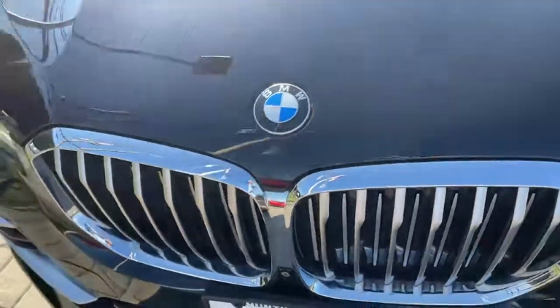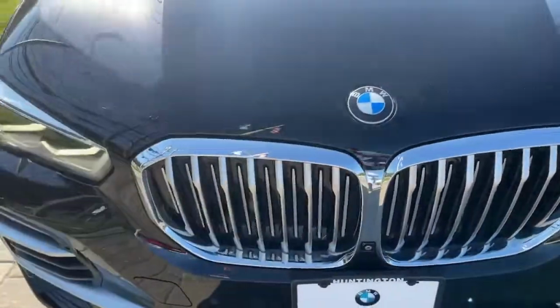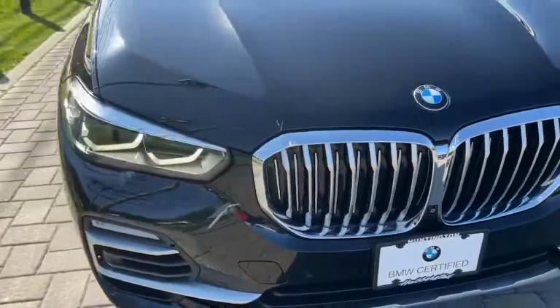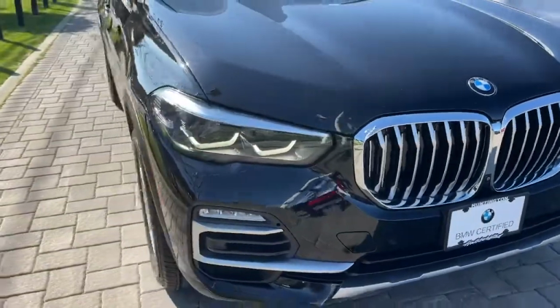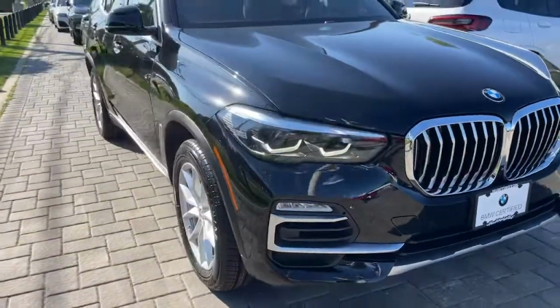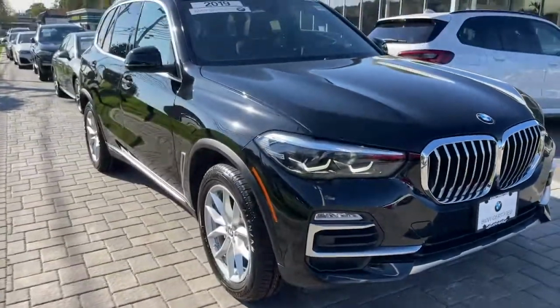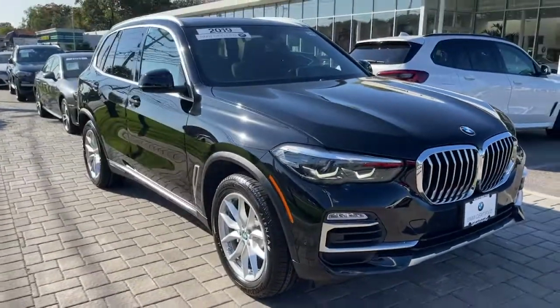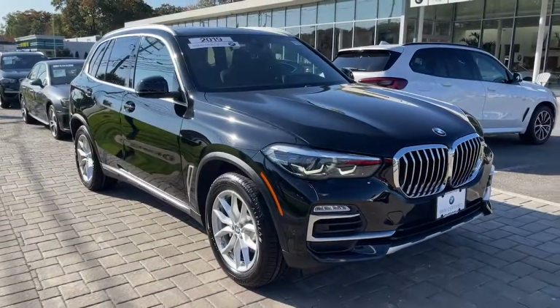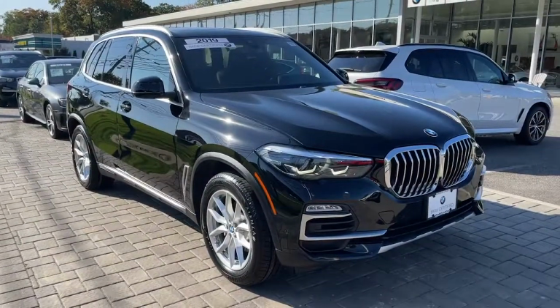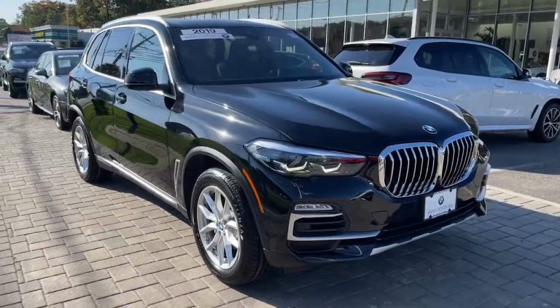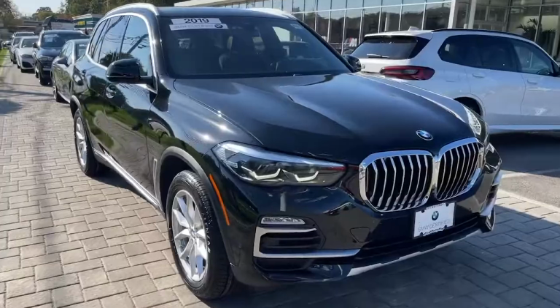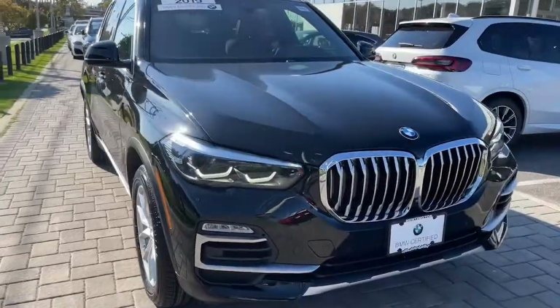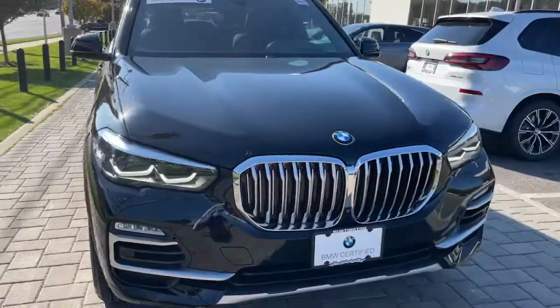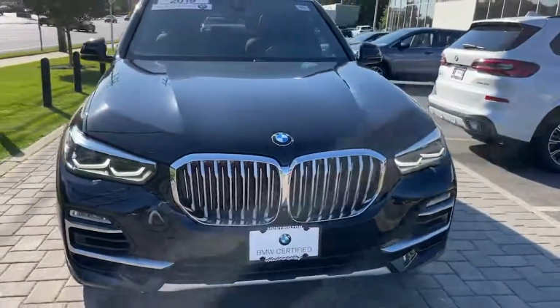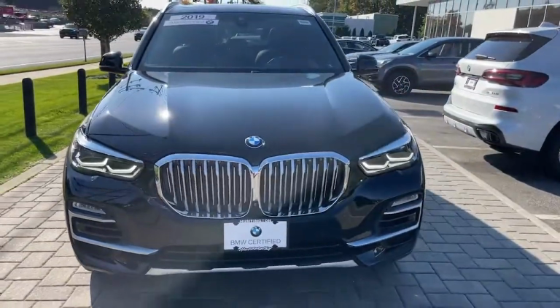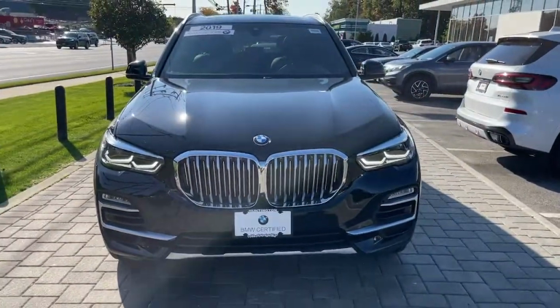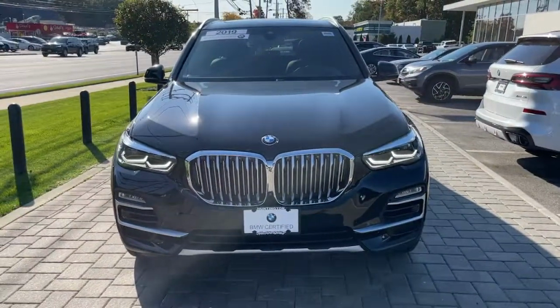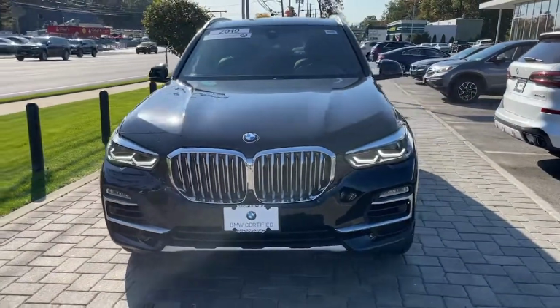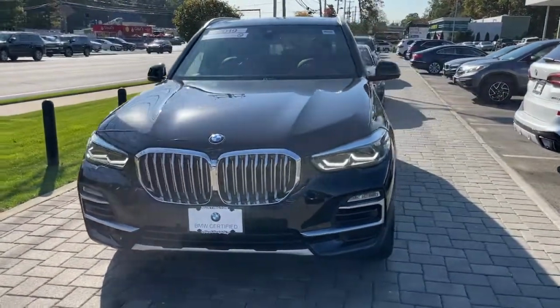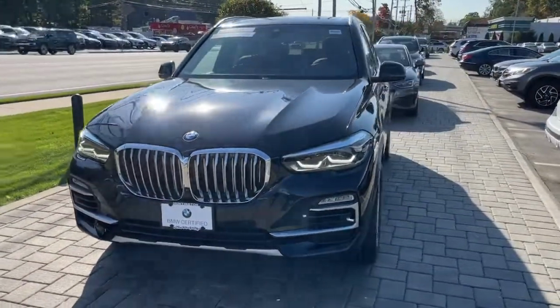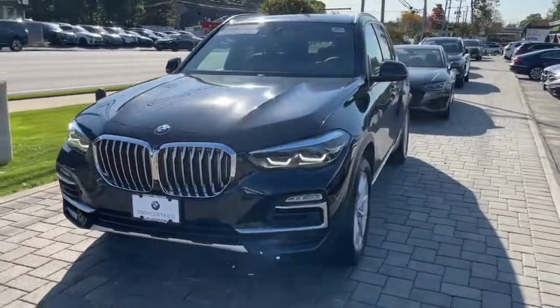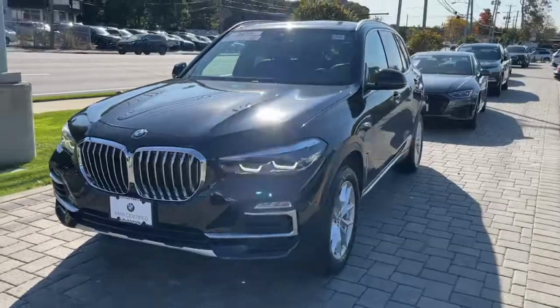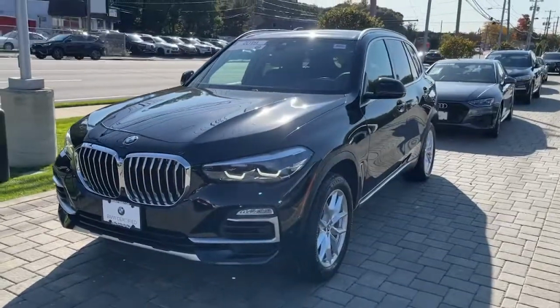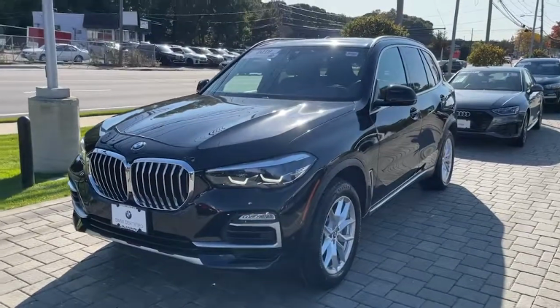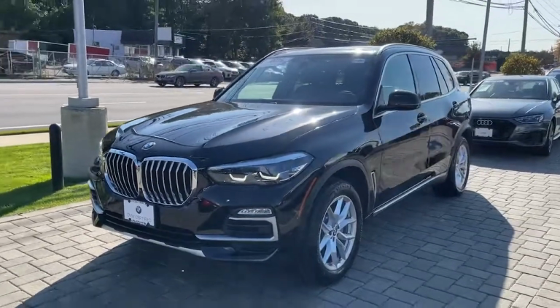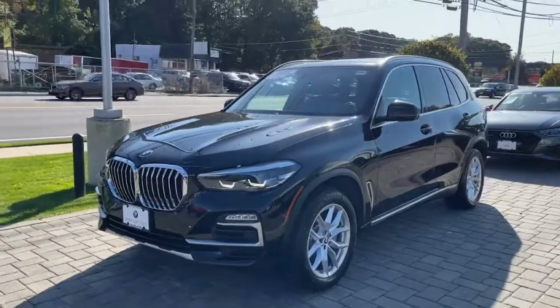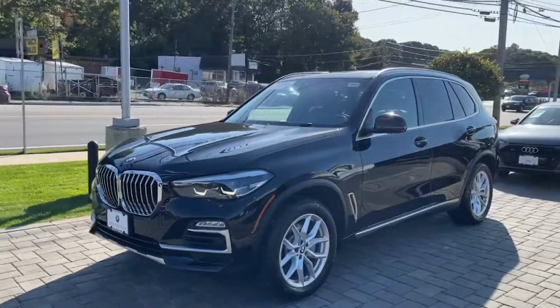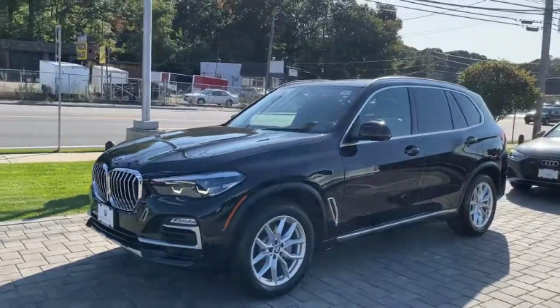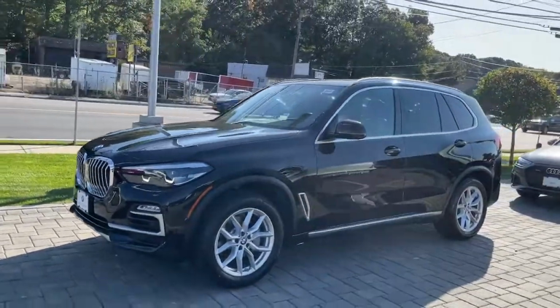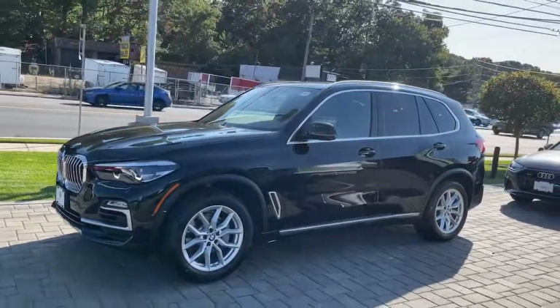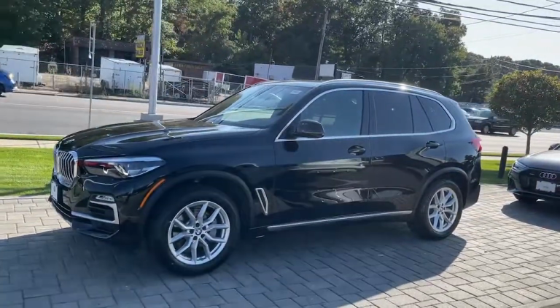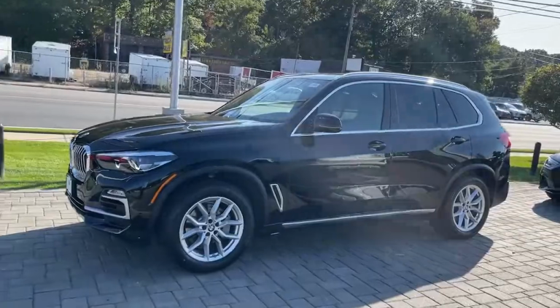Look no further than the 2019 BMW X5. With less than 35,000 miles on it, the BMW X5 — the inspired sports activity vehicle that set the standard for luxury, utility, safety, and performance.